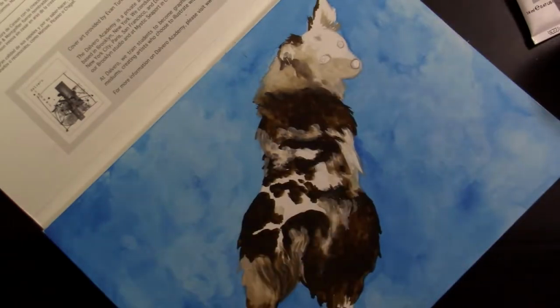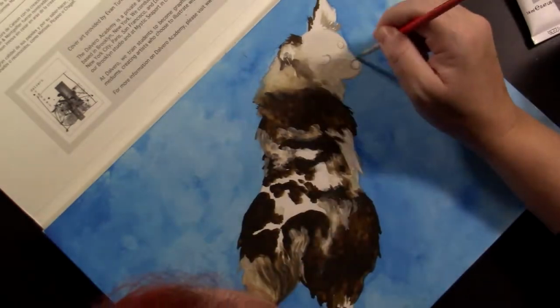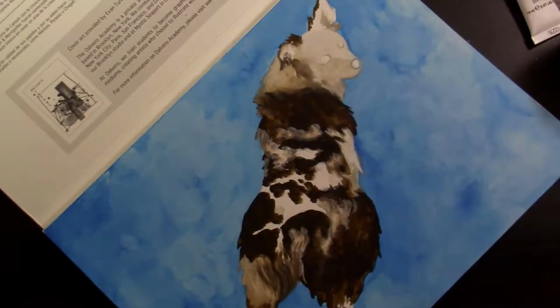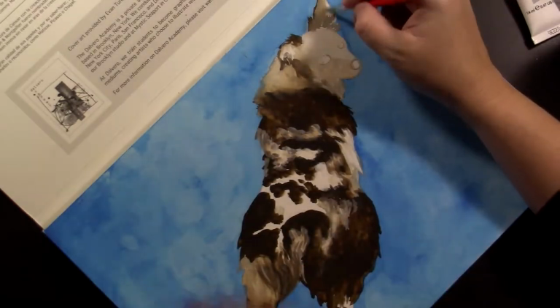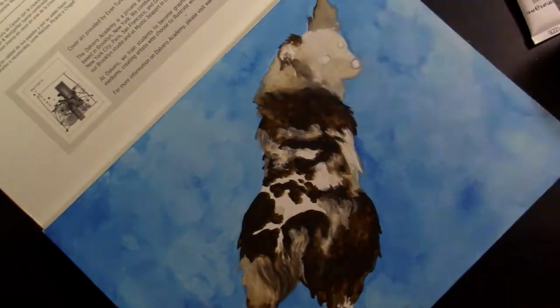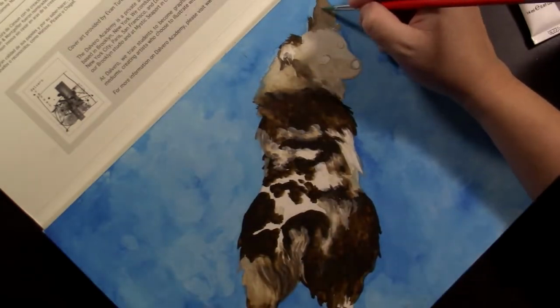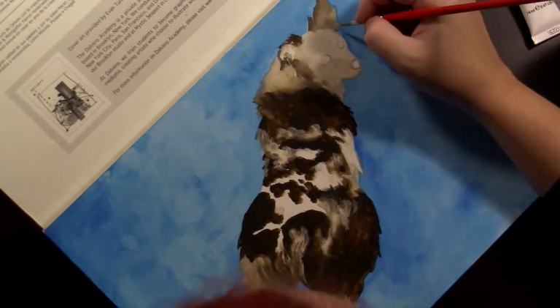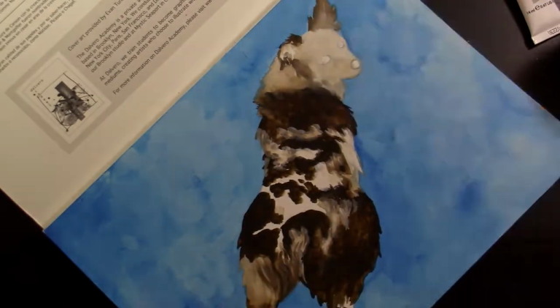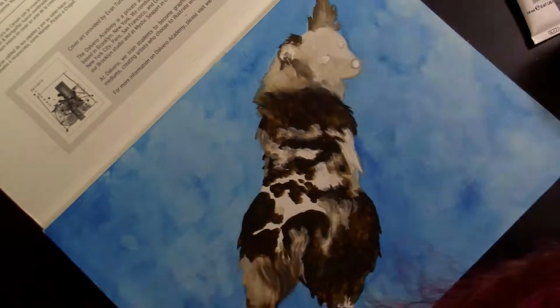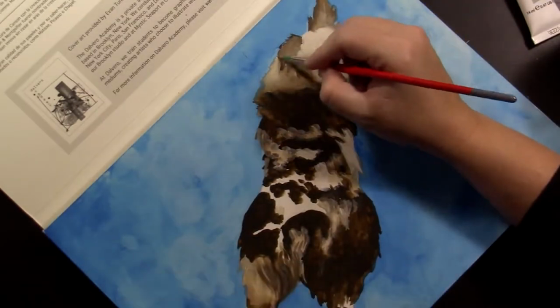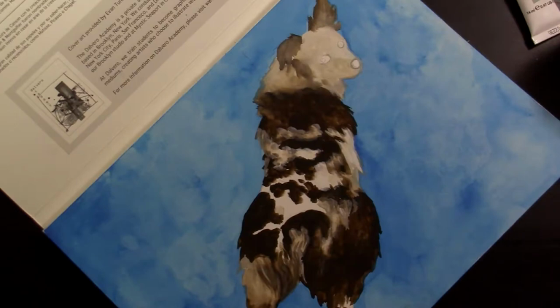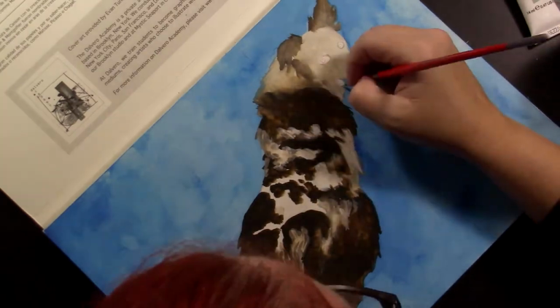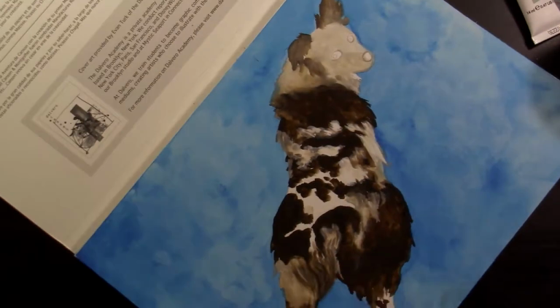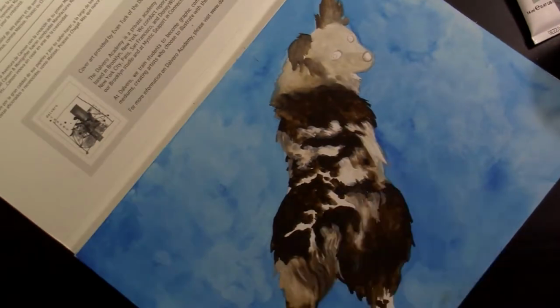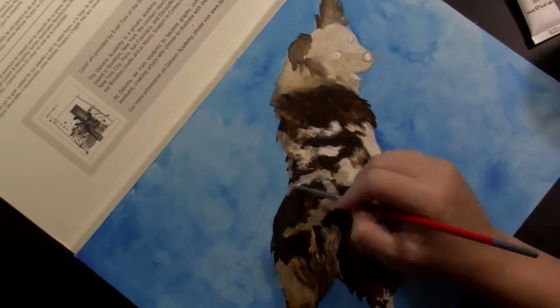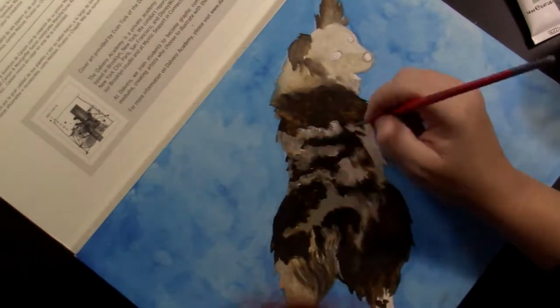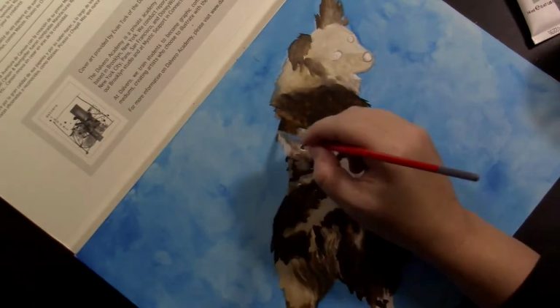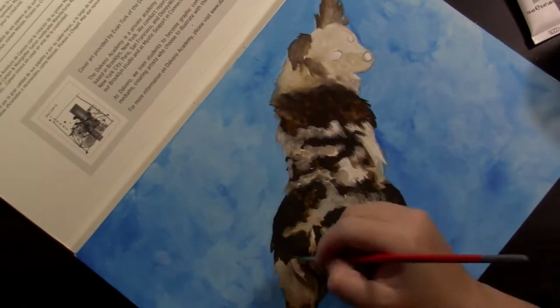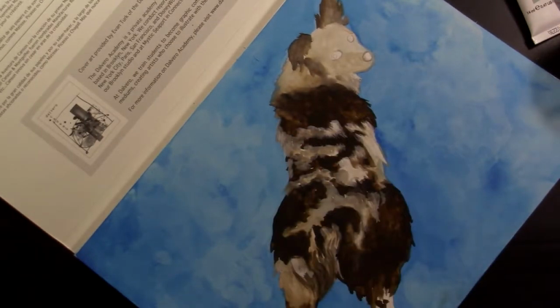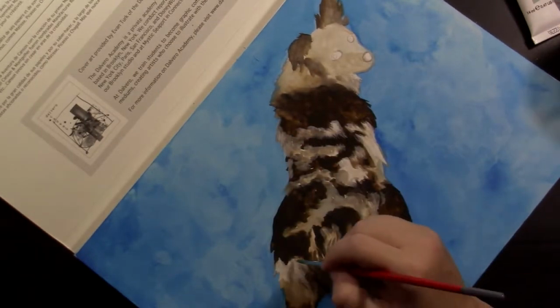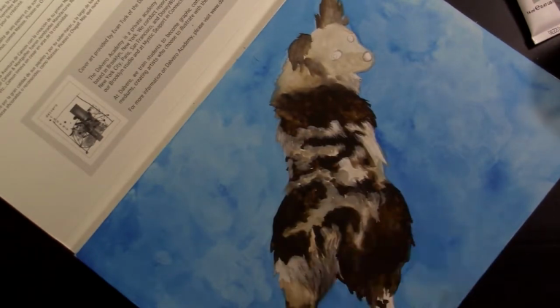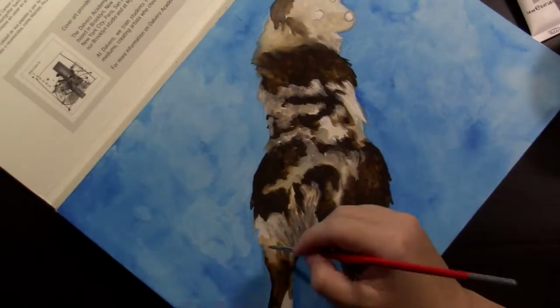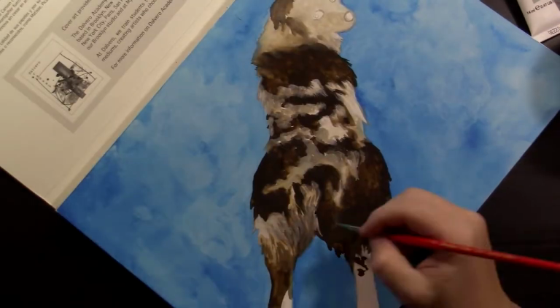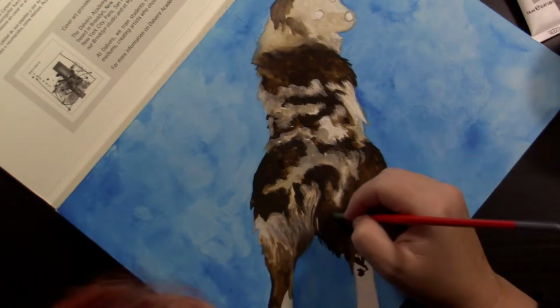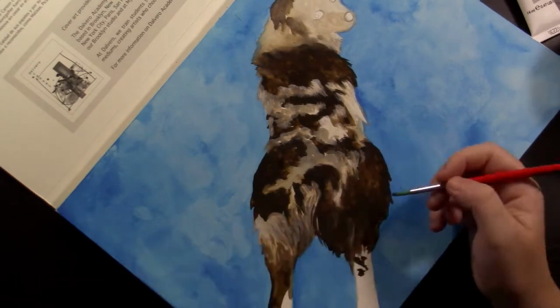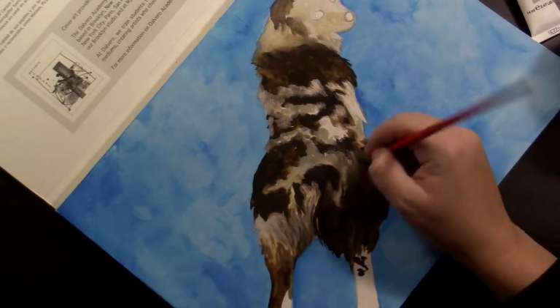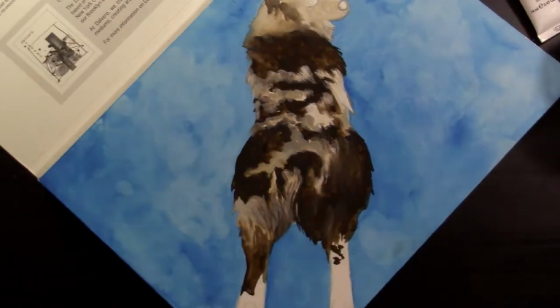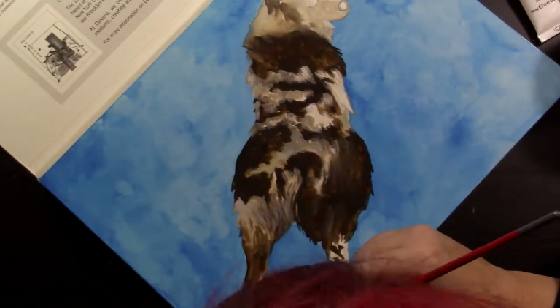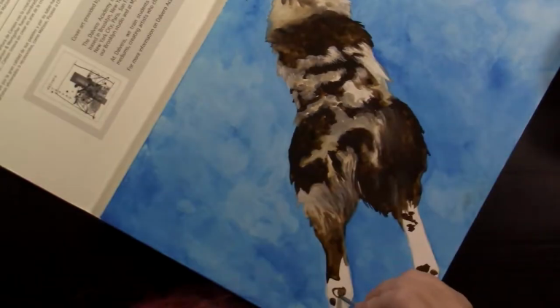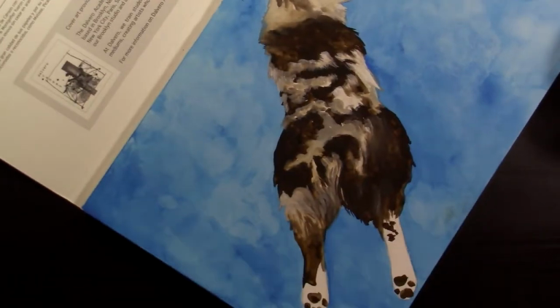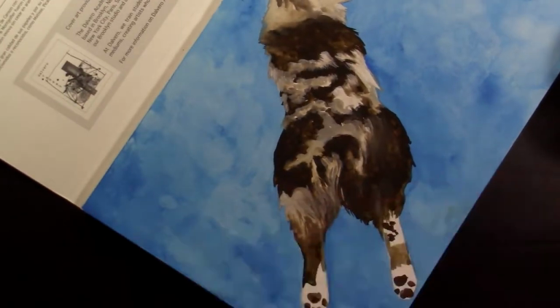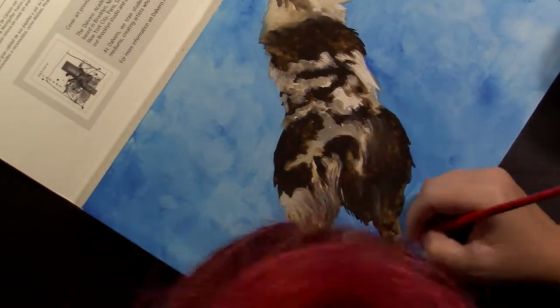This is my first commission piece — someone actually paid me money to draw something for them. It warmed my soul to do this for my buddy.